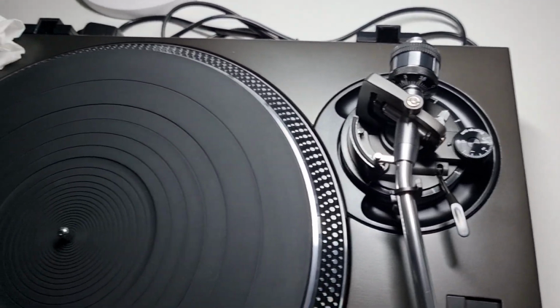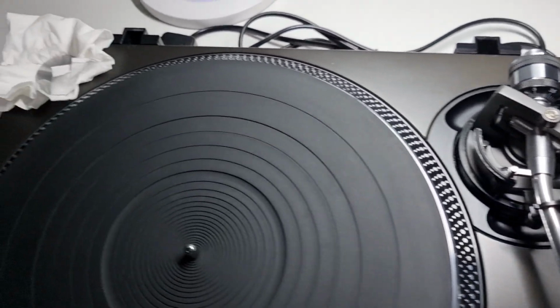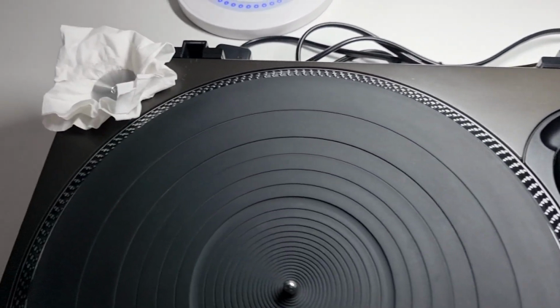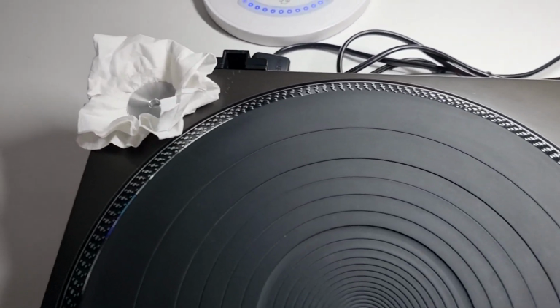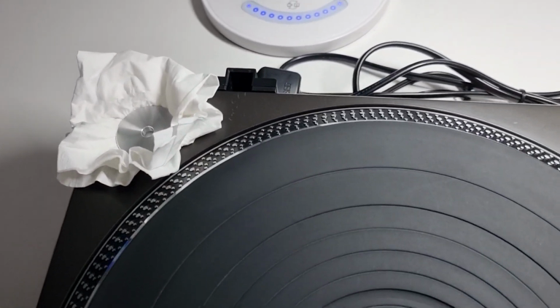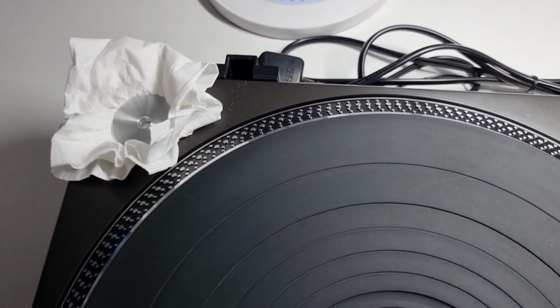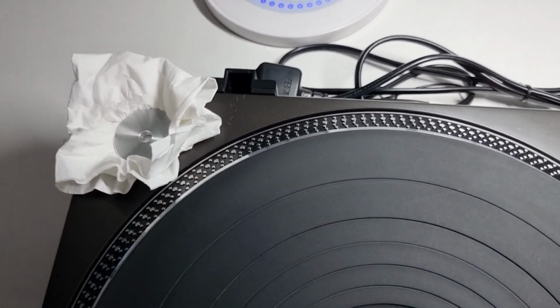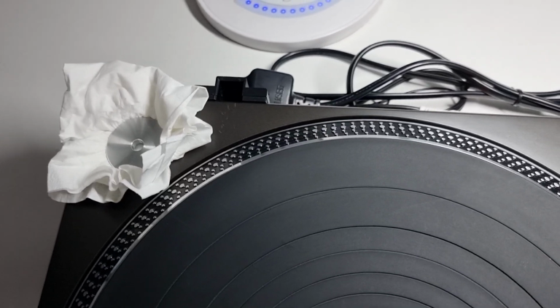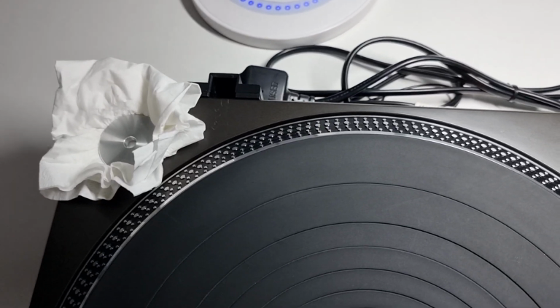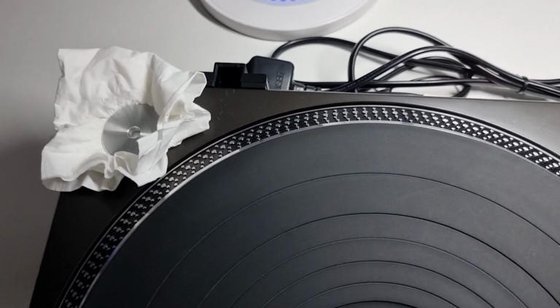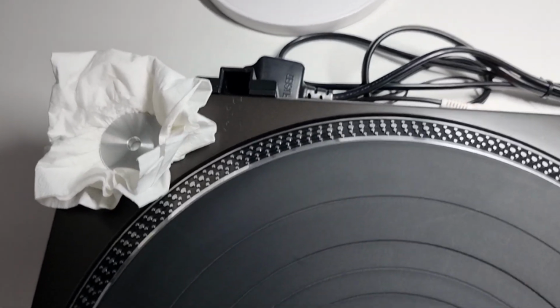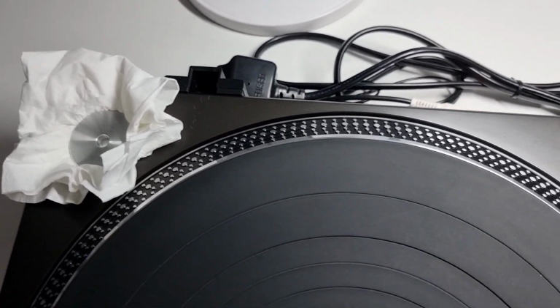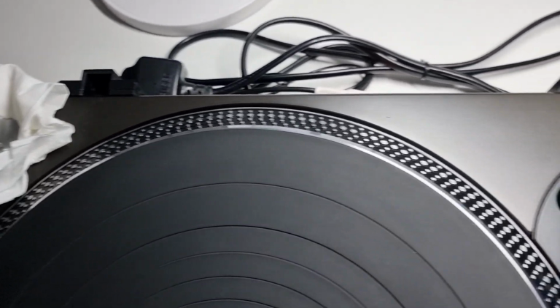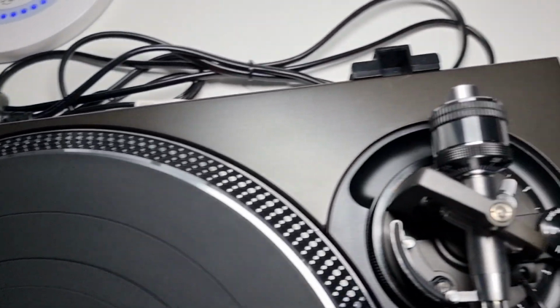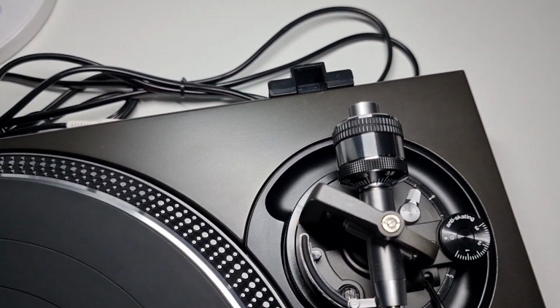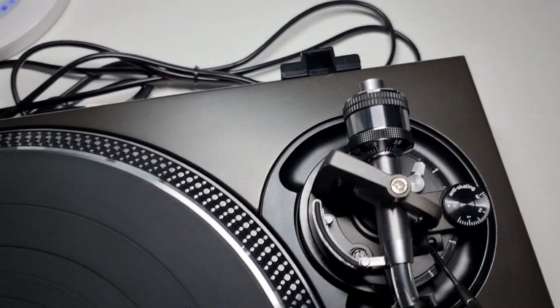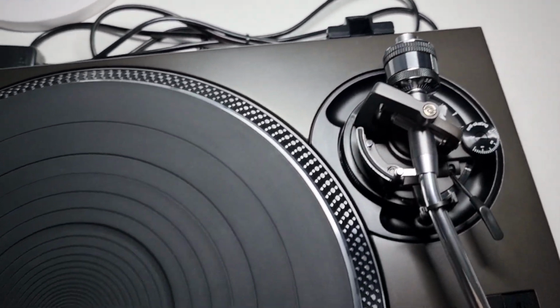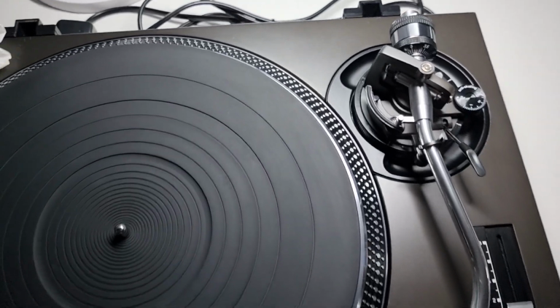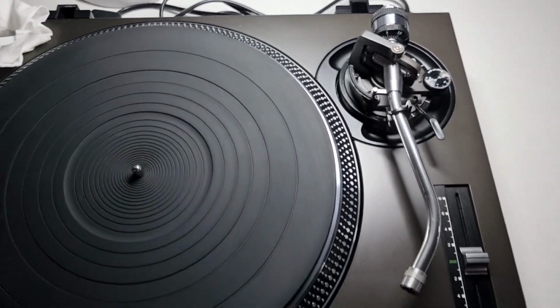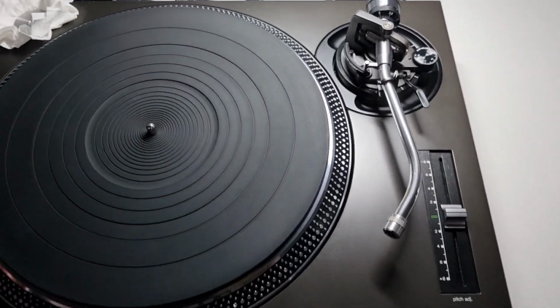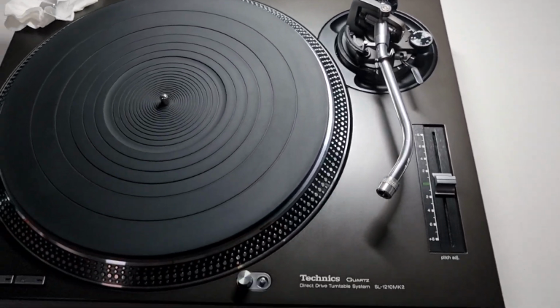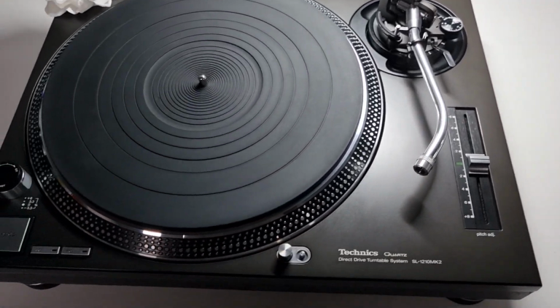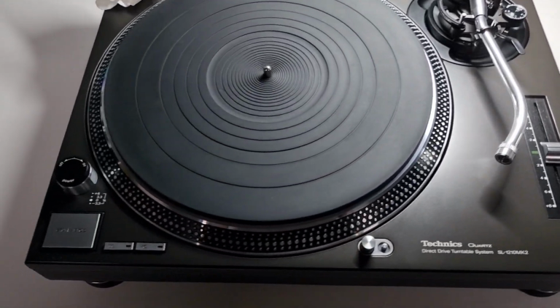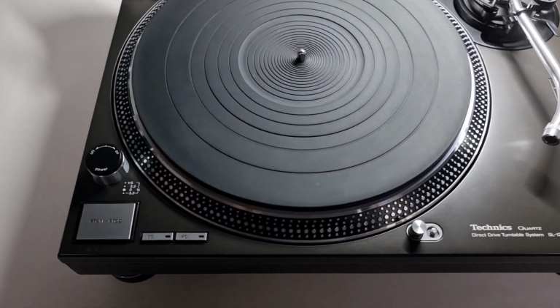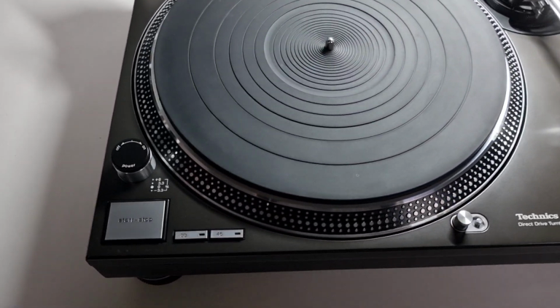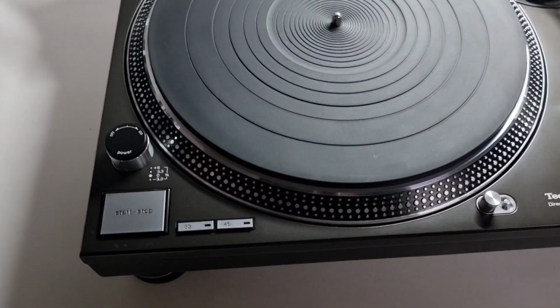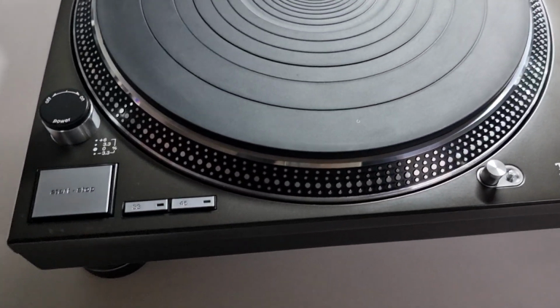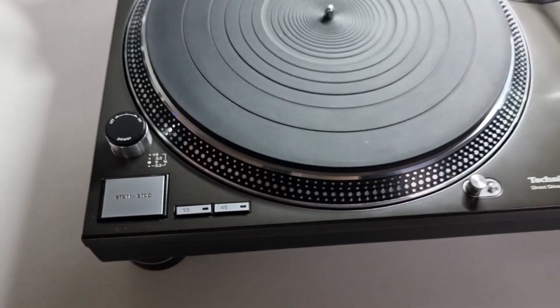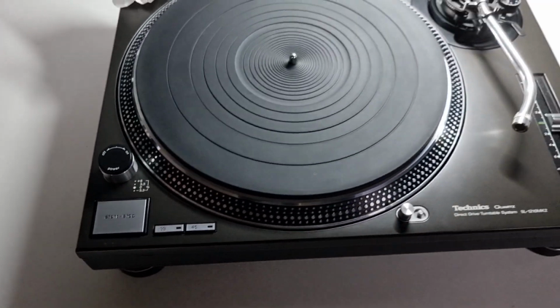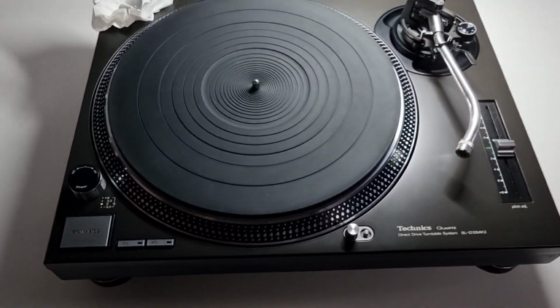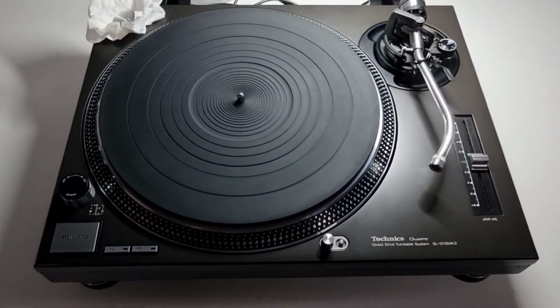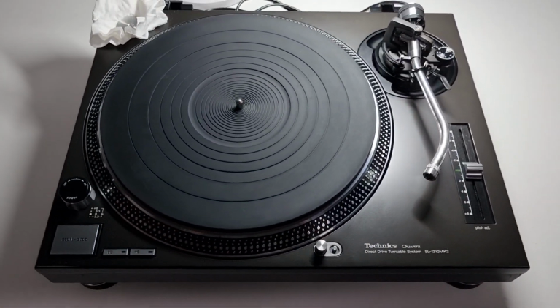This one is gorgeous. There are the odd scratches at the top where the dust cover has obviously taken a bit of a scratch at the back at some point, but that aside — what a lovely, lovely Mark 2 this is. This one is coming to me from my customer Peter.